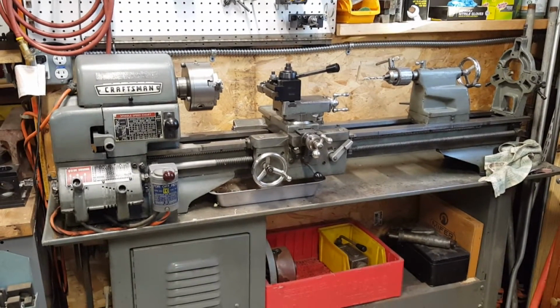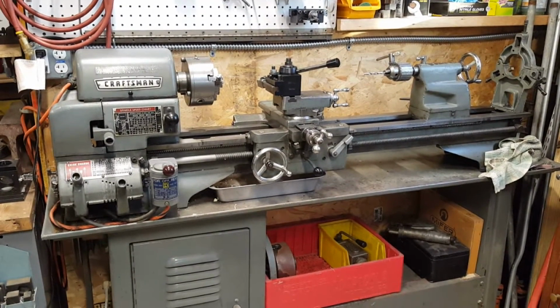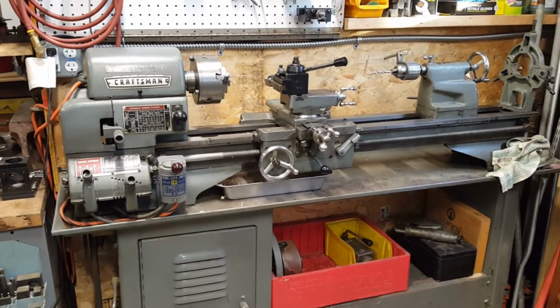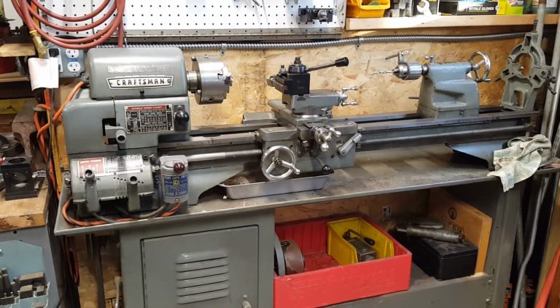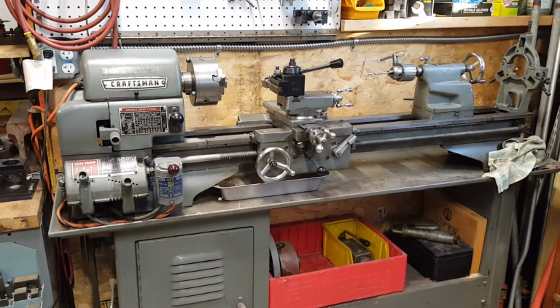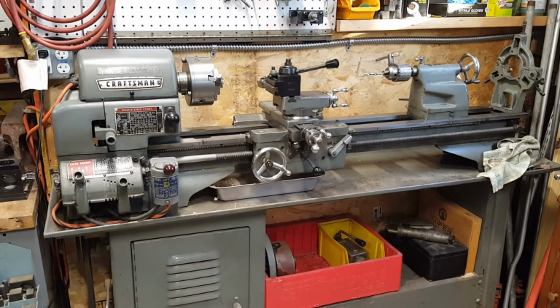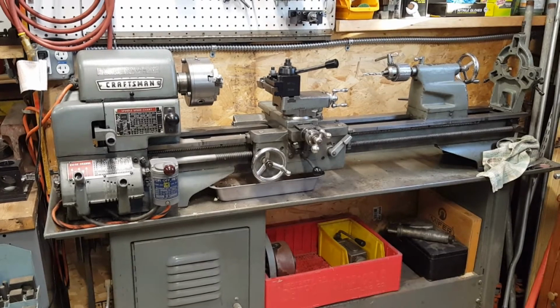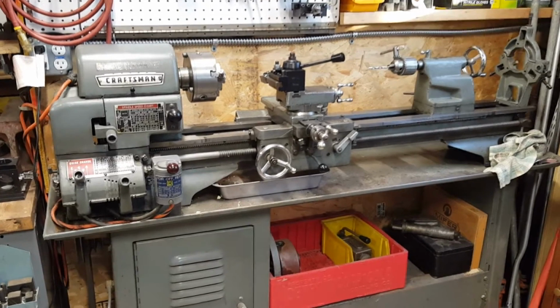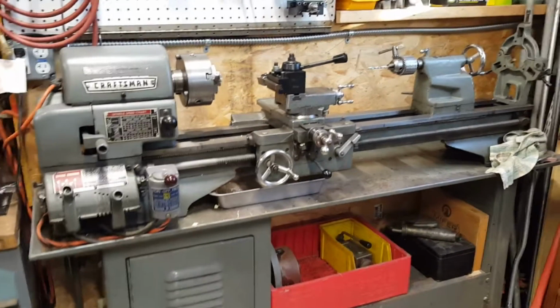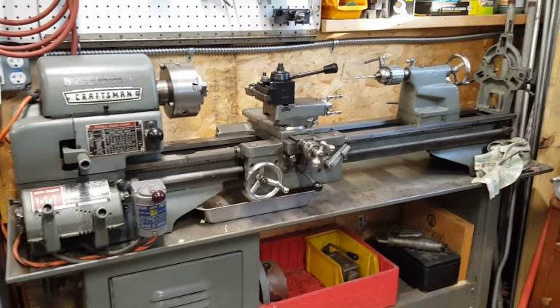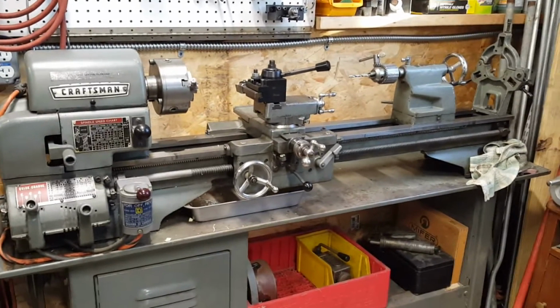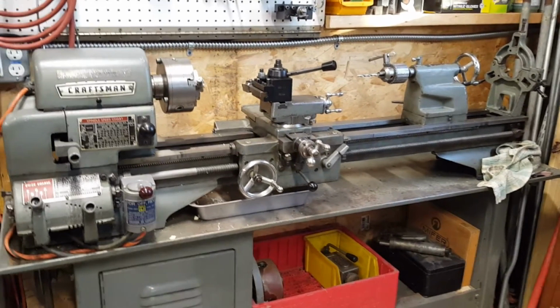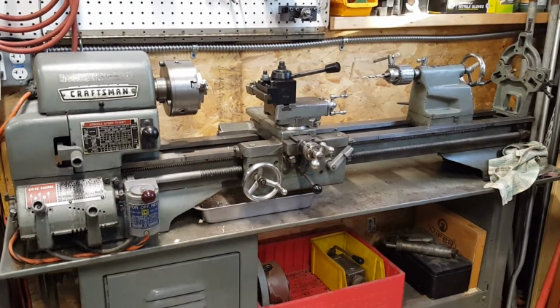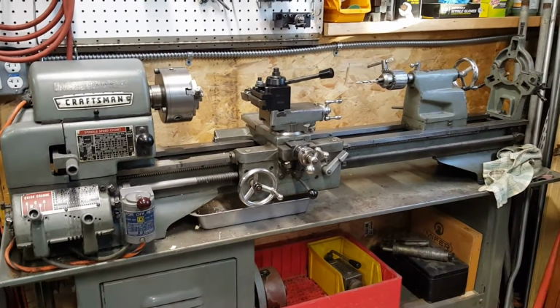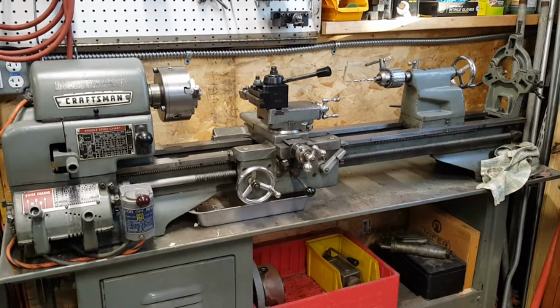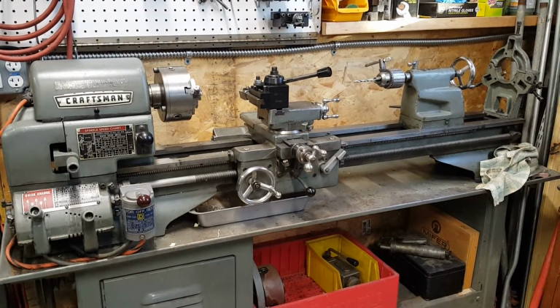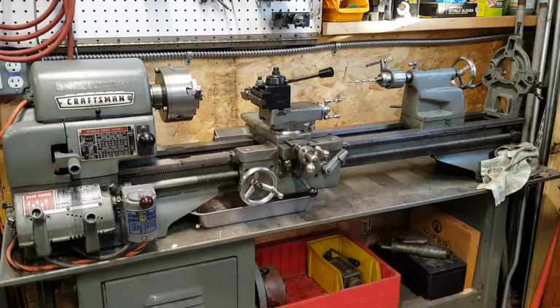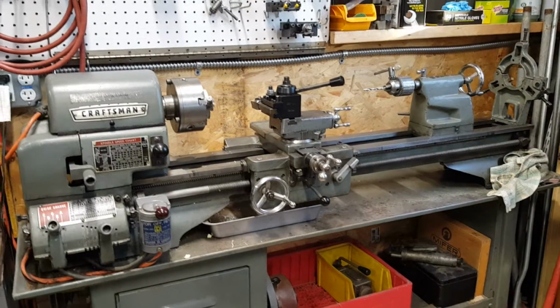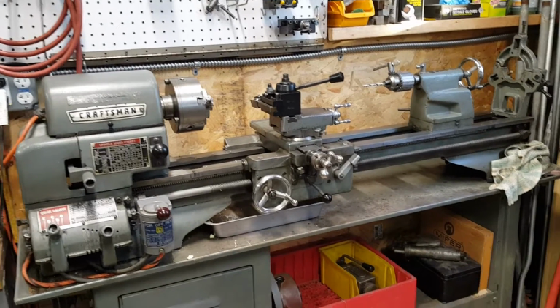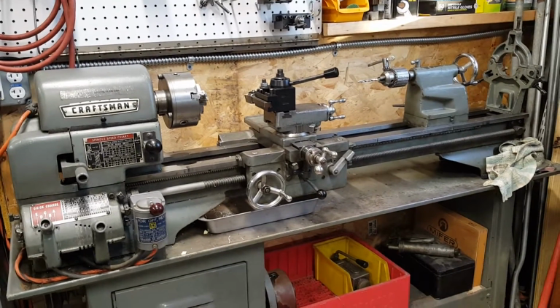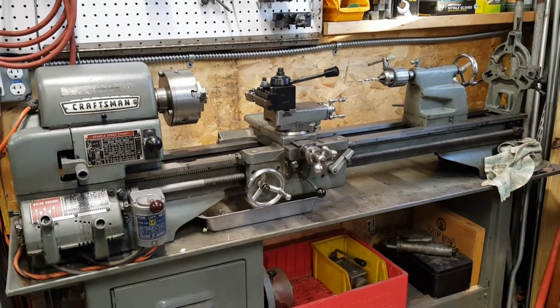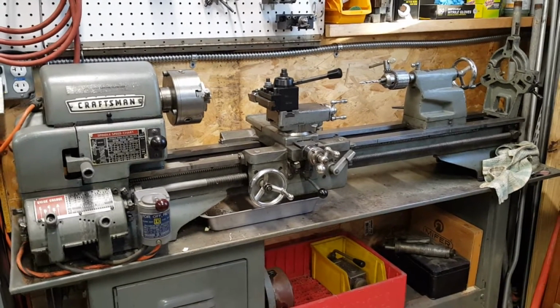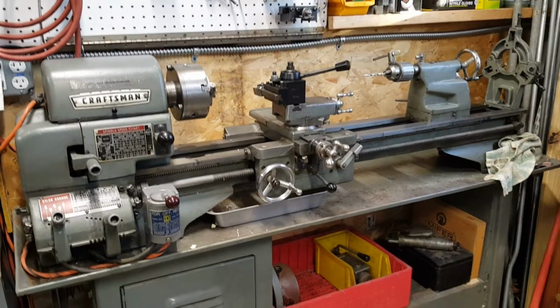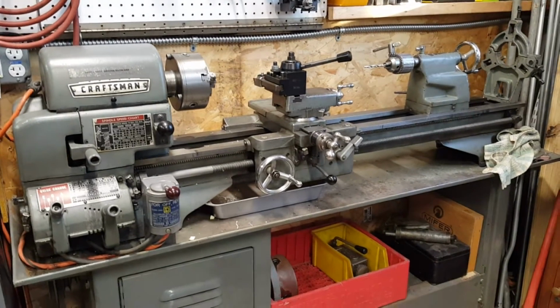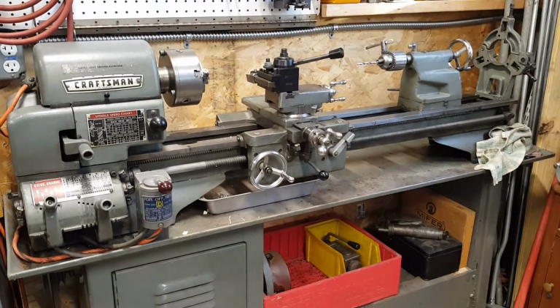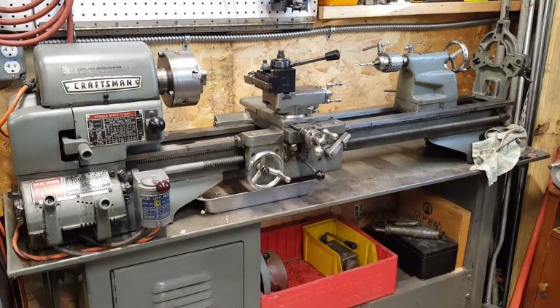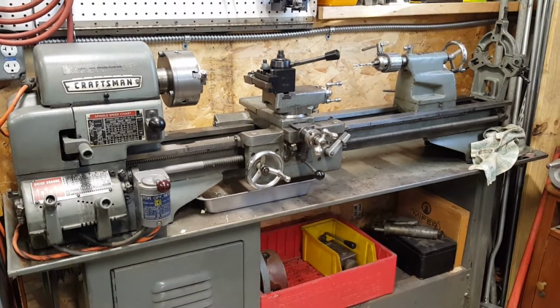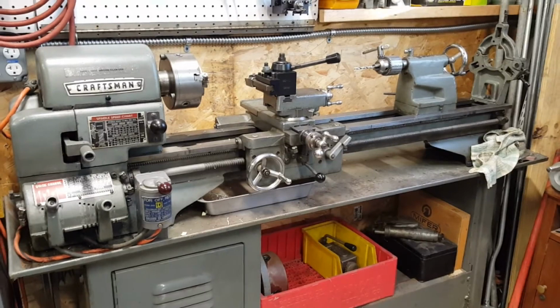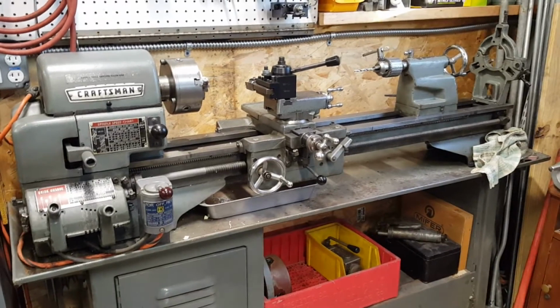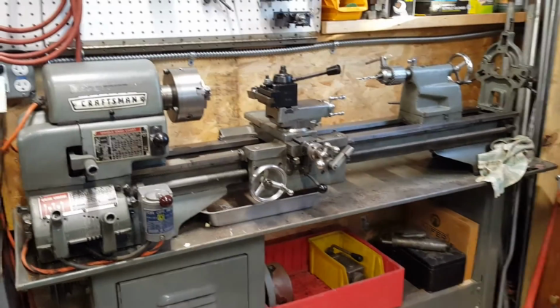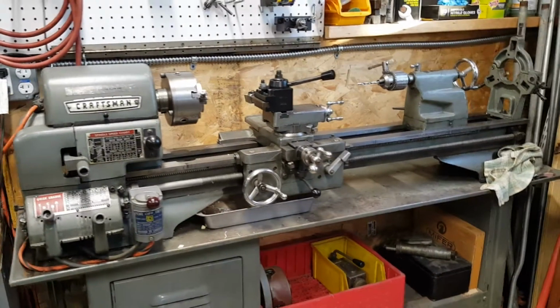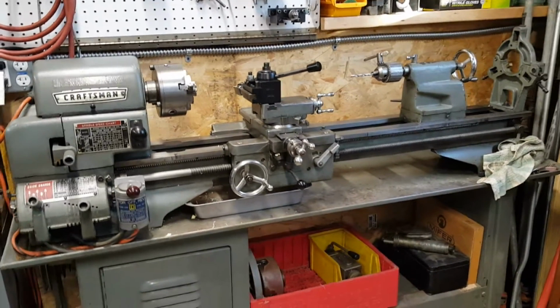I've had this lathe for a few years now and I've done a lot of neat stuff with it, but it has the limitations of being a manual lathe. This is my first YouTube video and the purpose of this video is to go step by step through my process of converting this lathe into CNC.